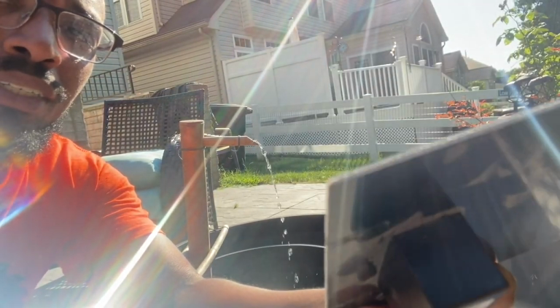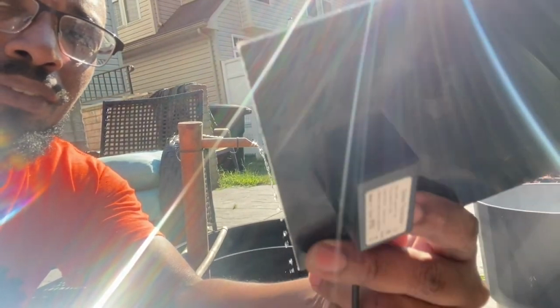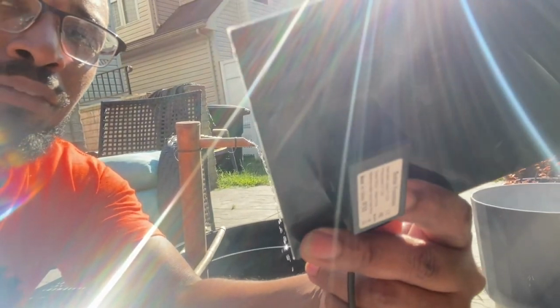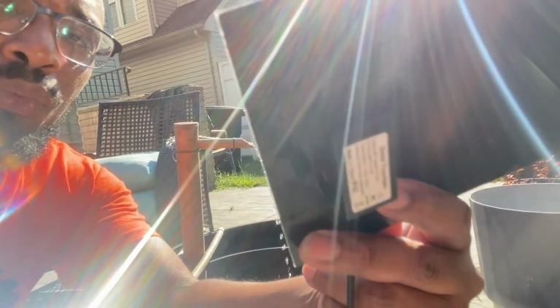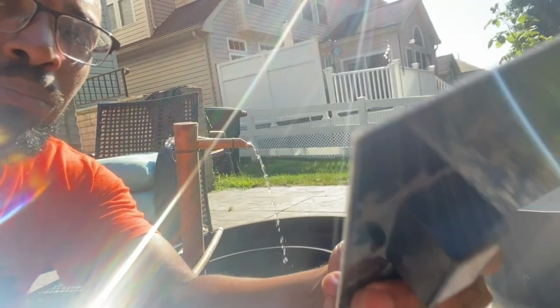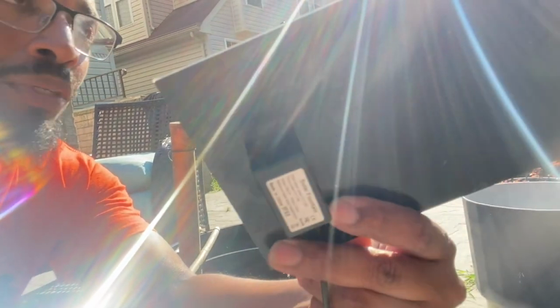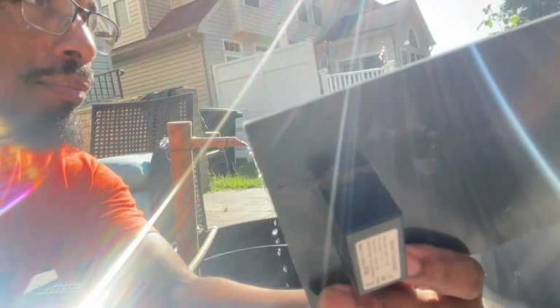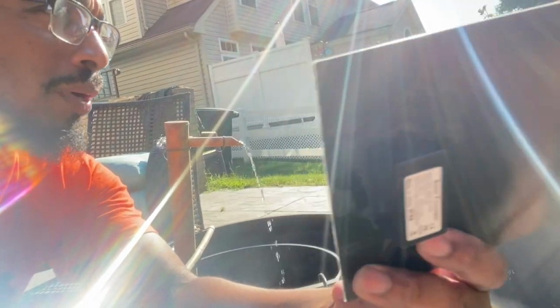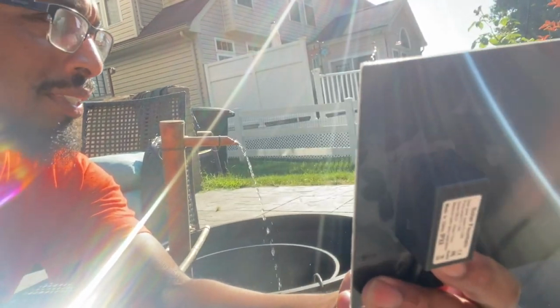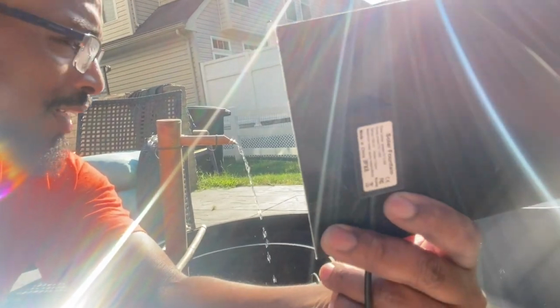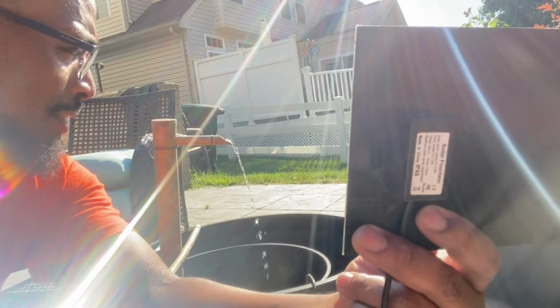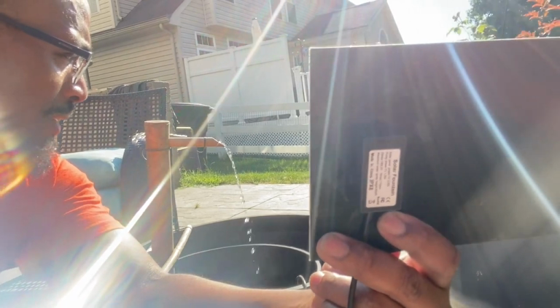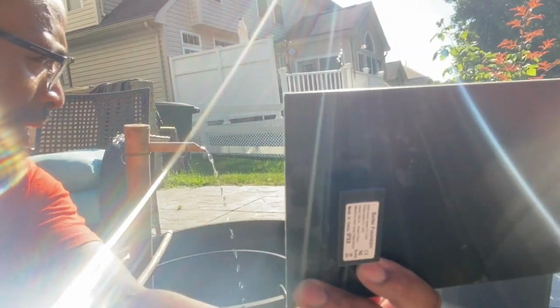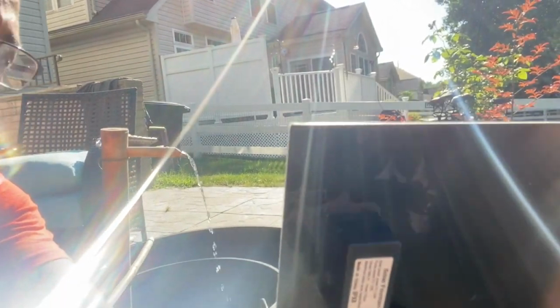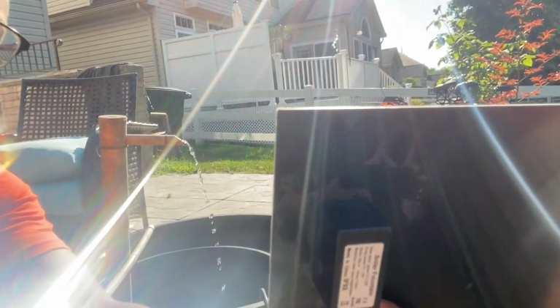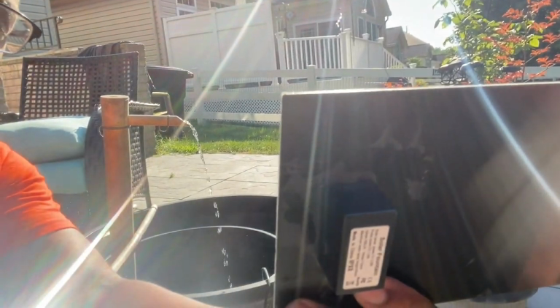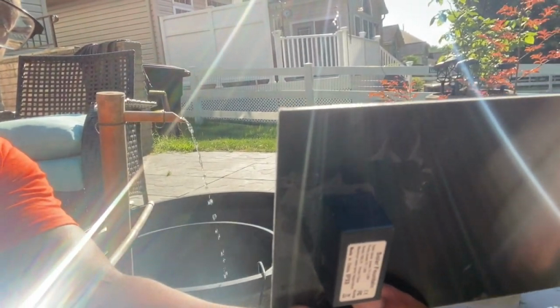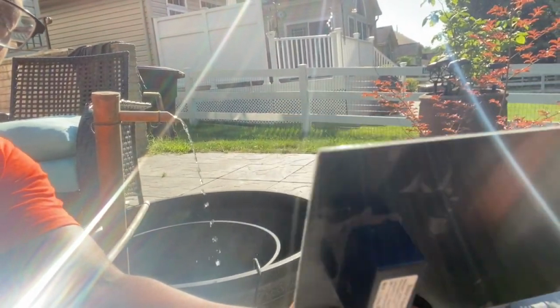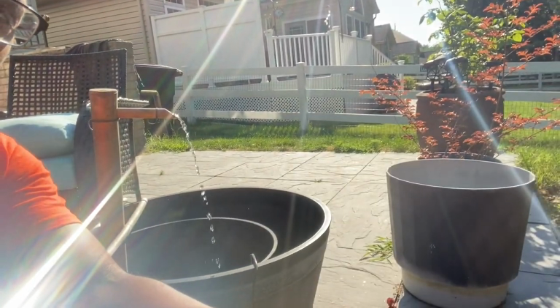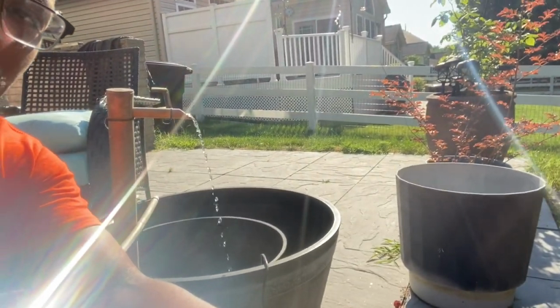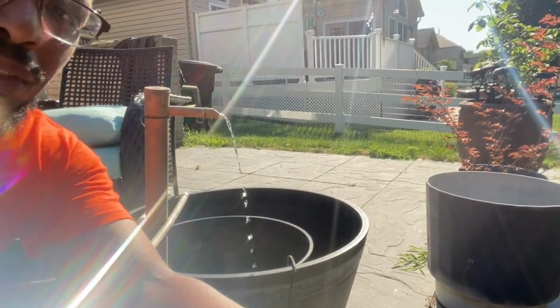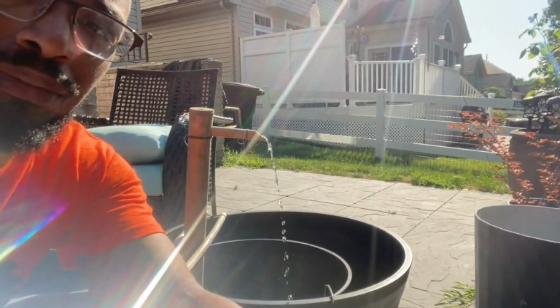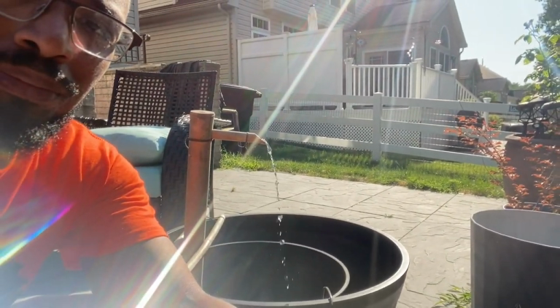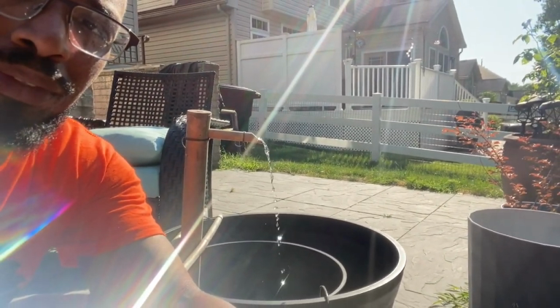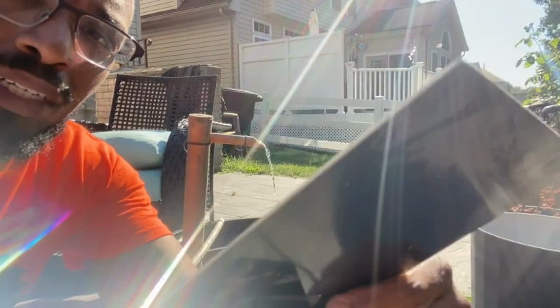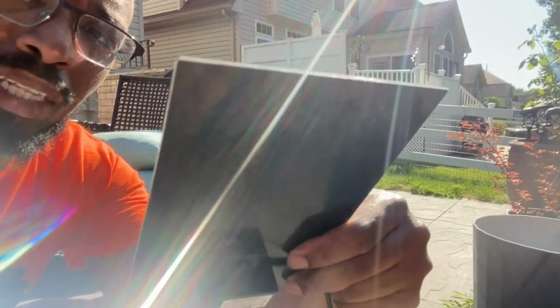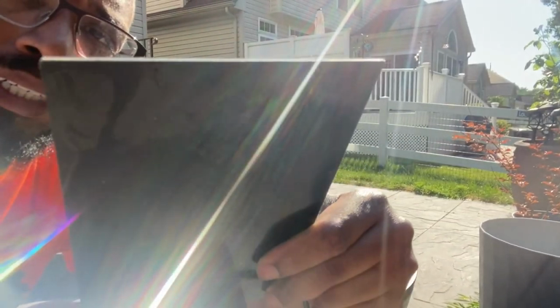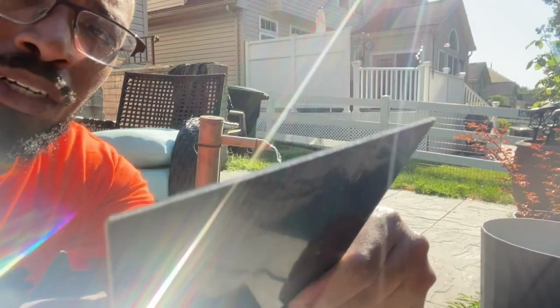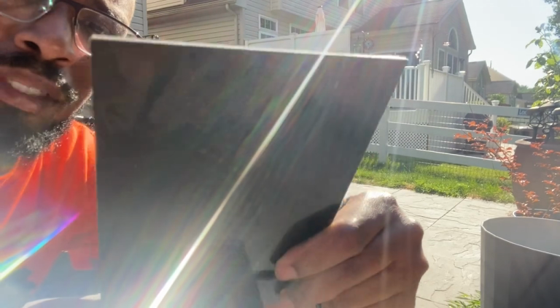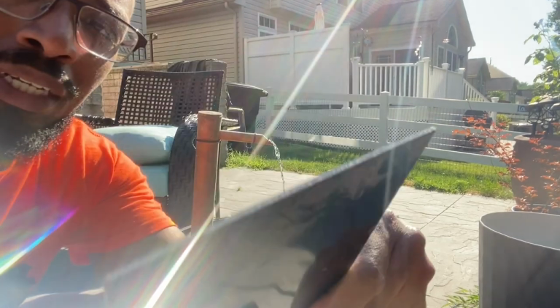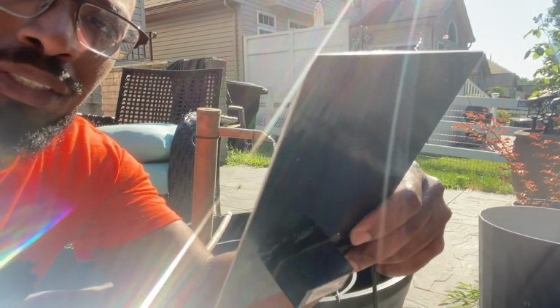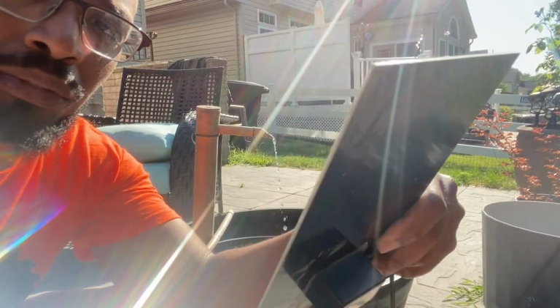If it's one-point-something watts, obviously if you've got a bamboo fountain it works. Like, comment, and subscribe.